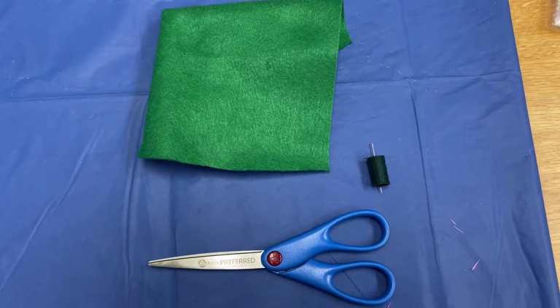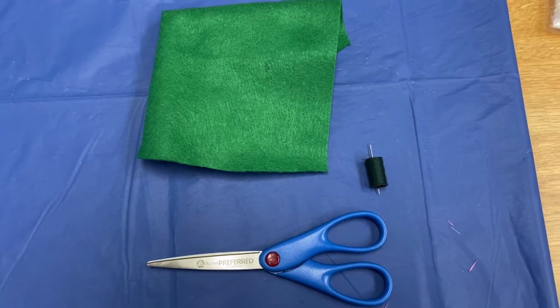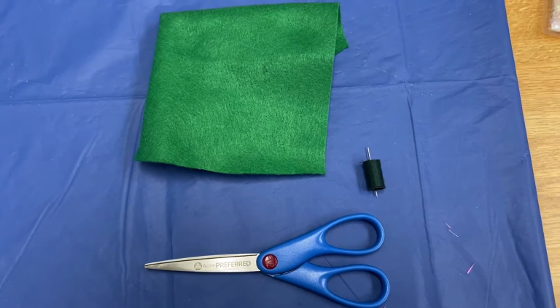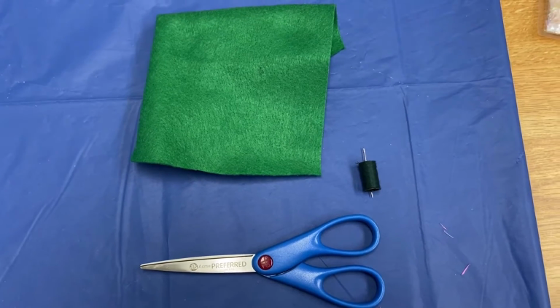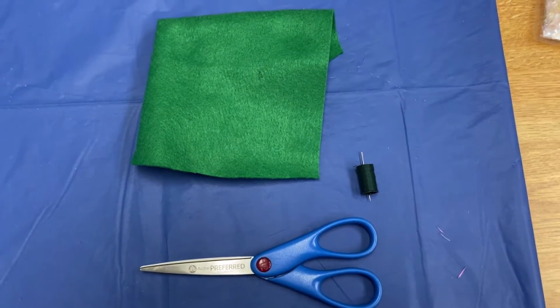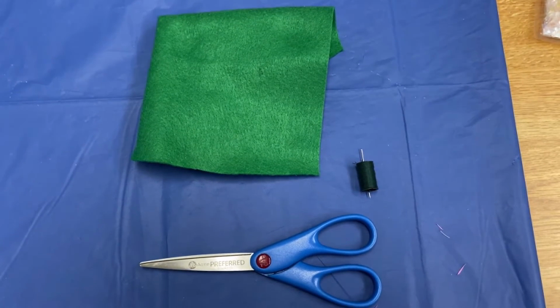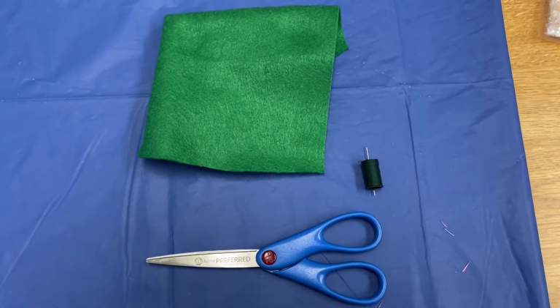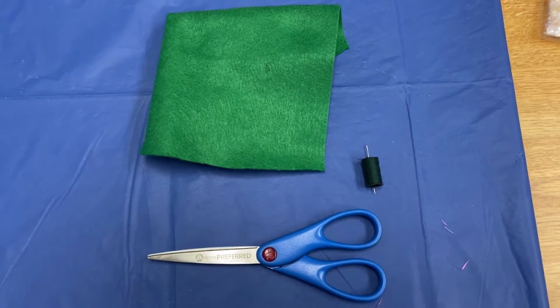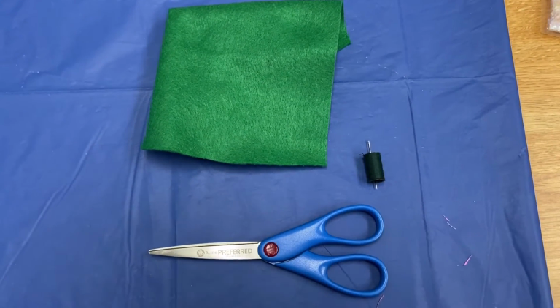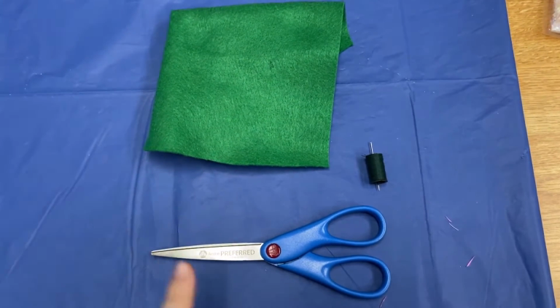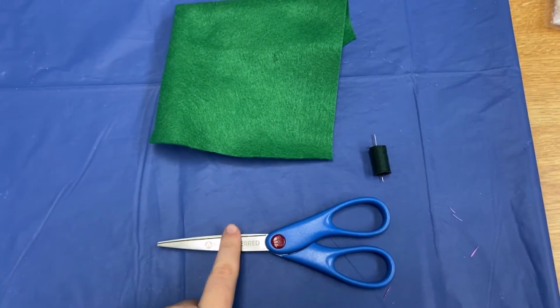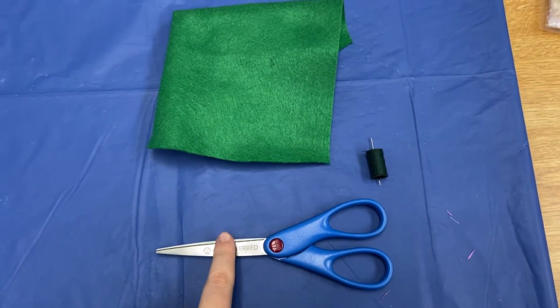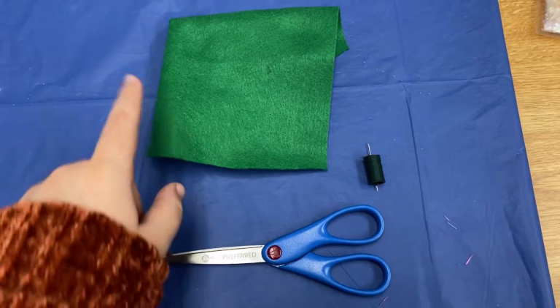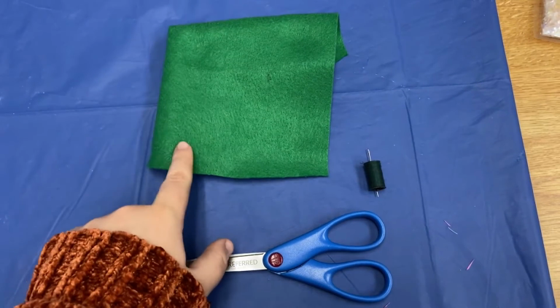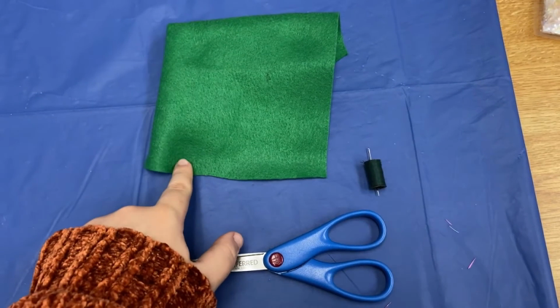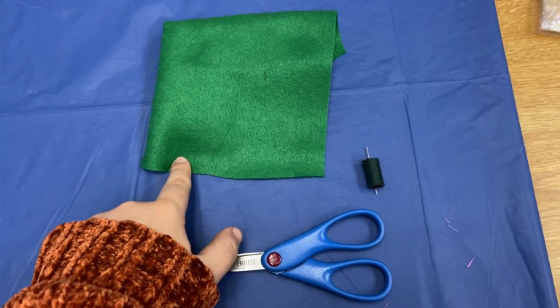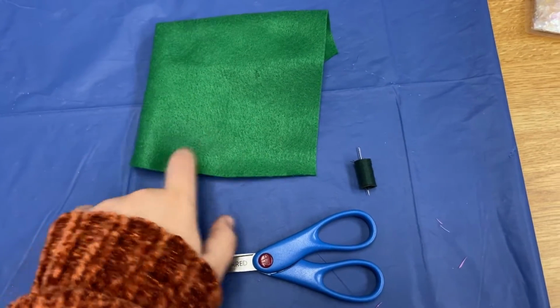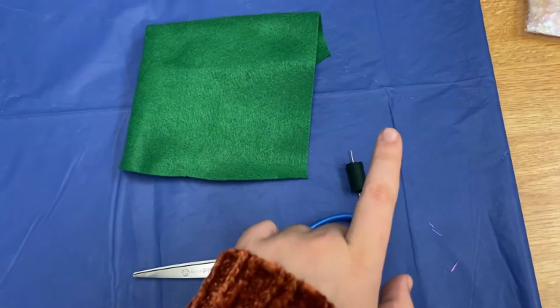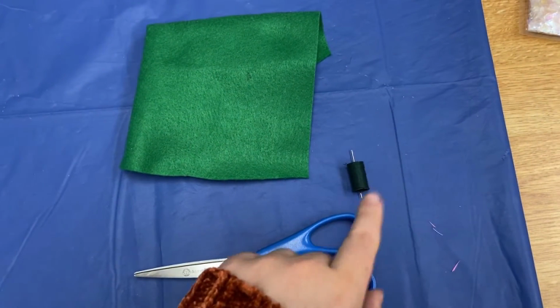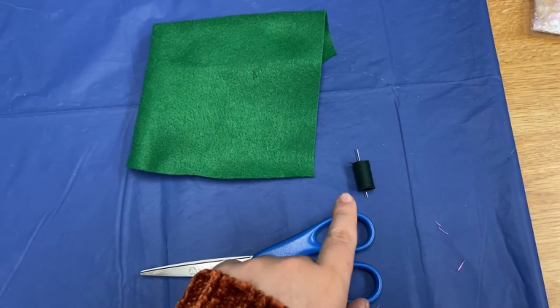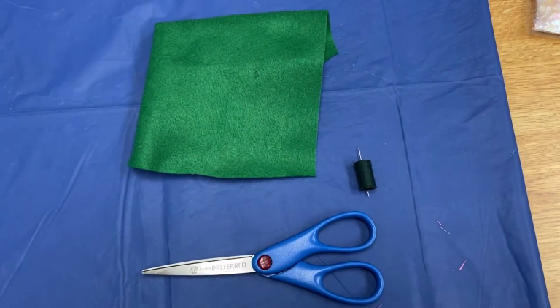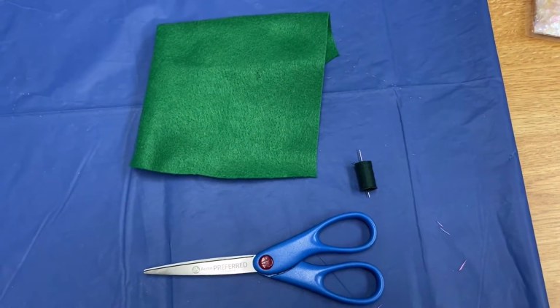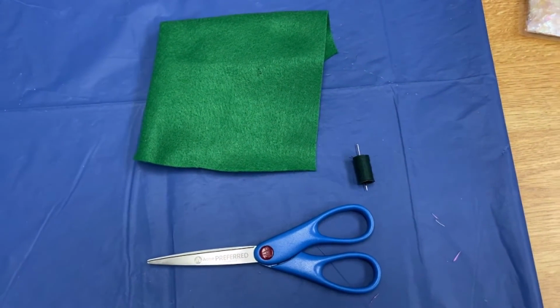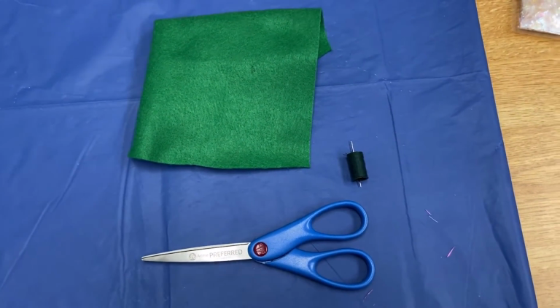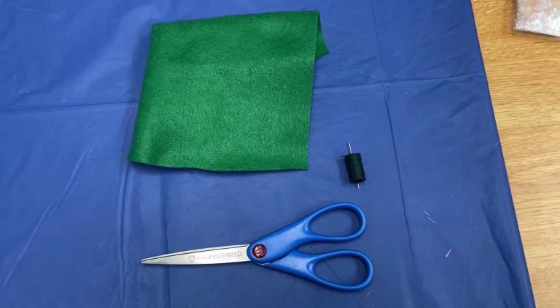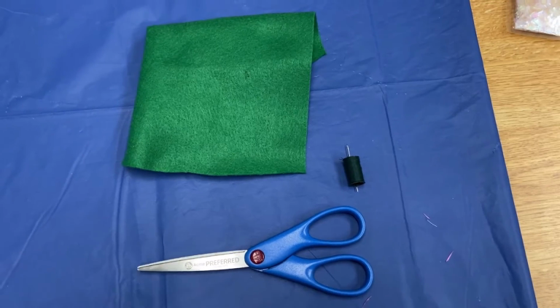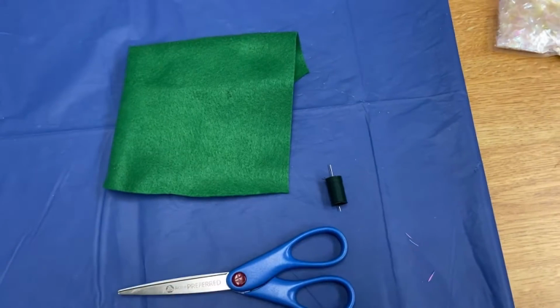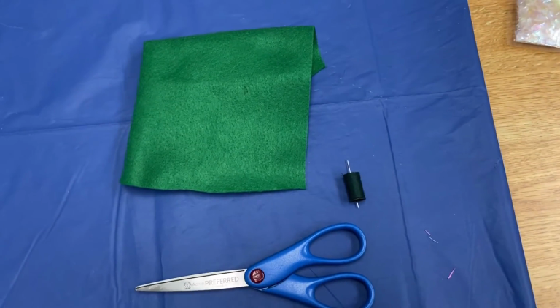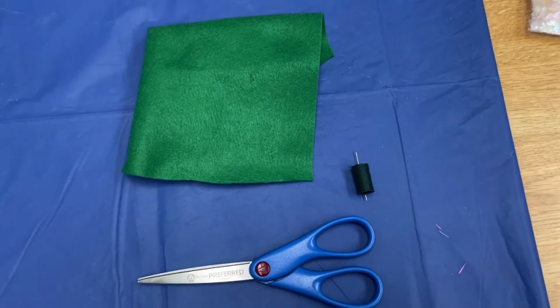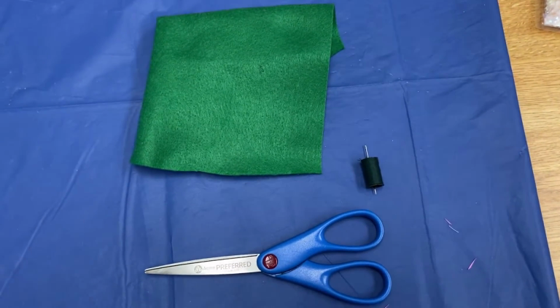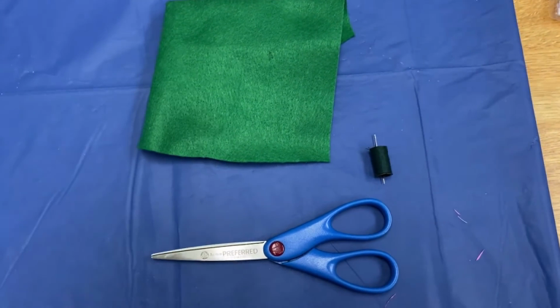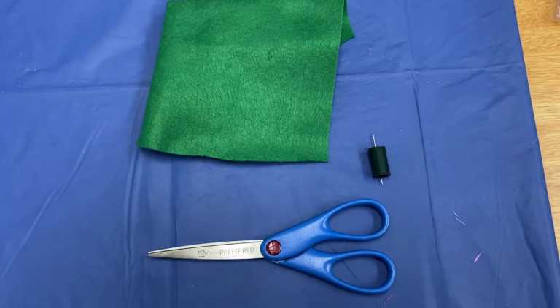Now for this craft you're only going to need a very few things. First off, a pair of scissors, some green felt, a needle, and some string. Again this is super easy — just a few items, so let's get into it.